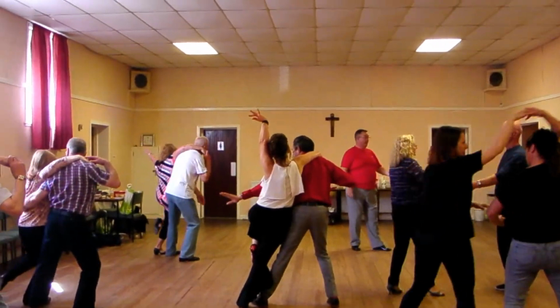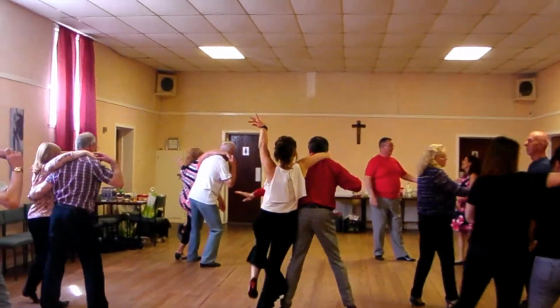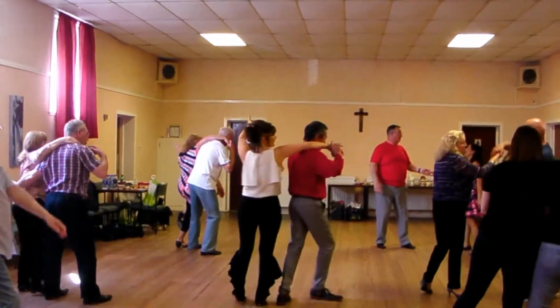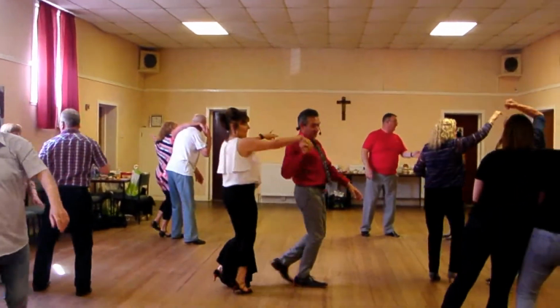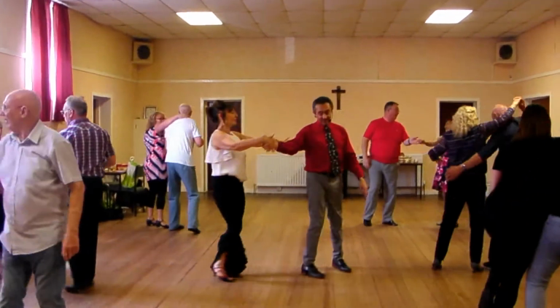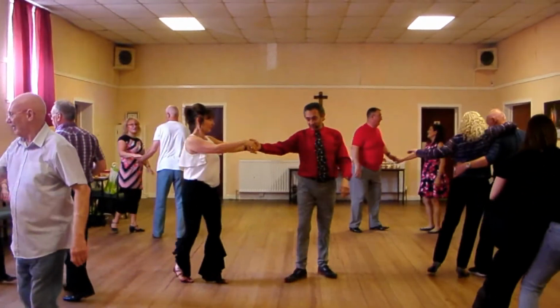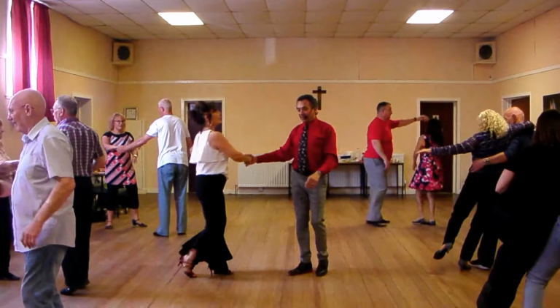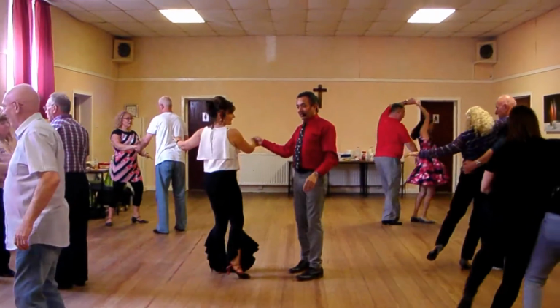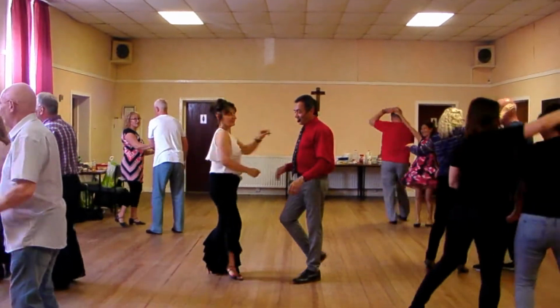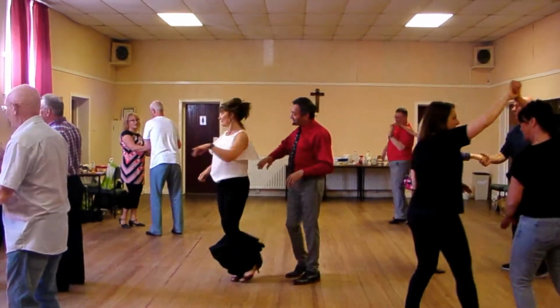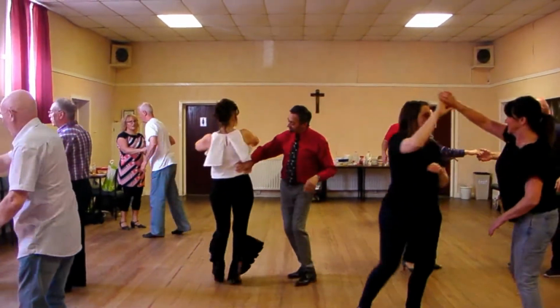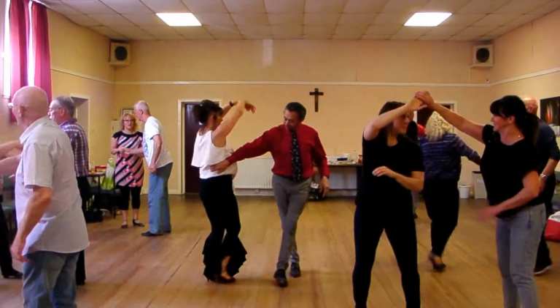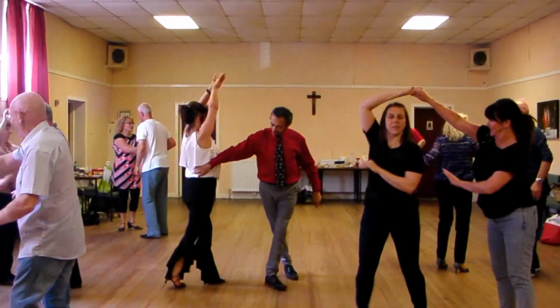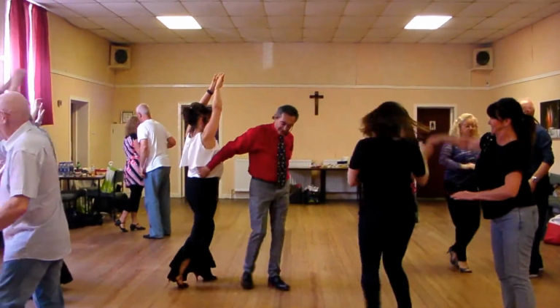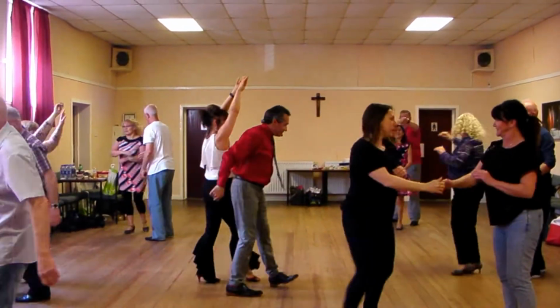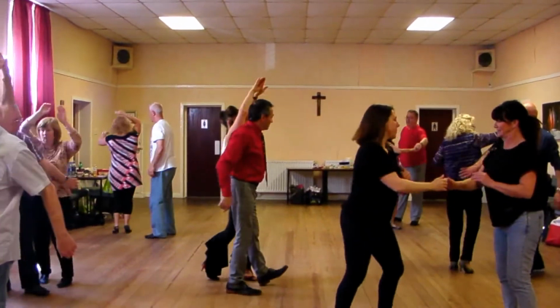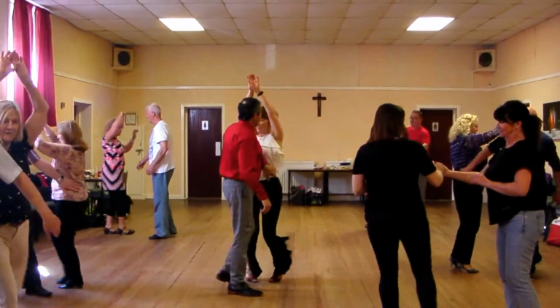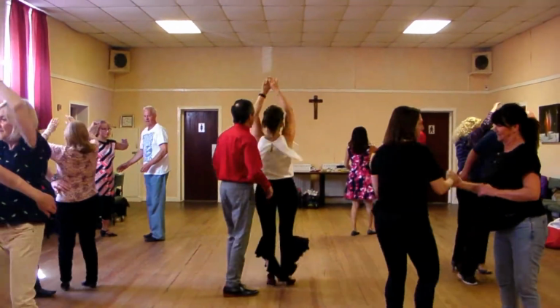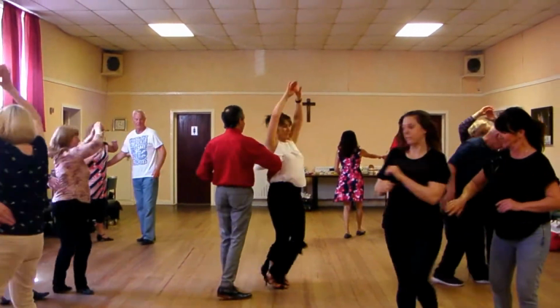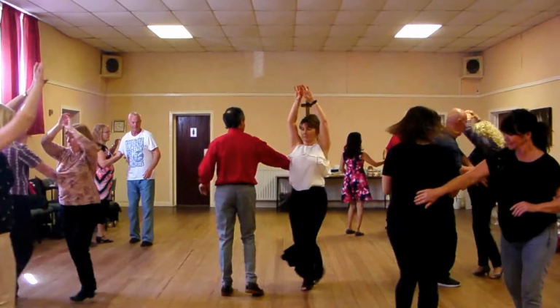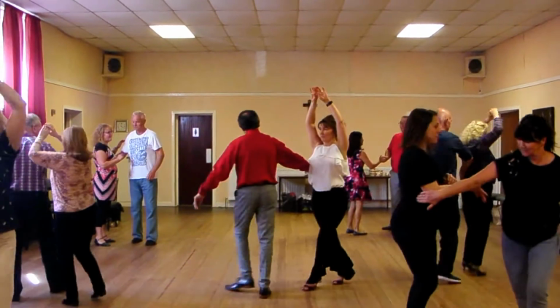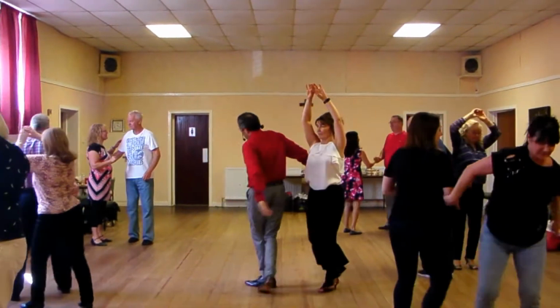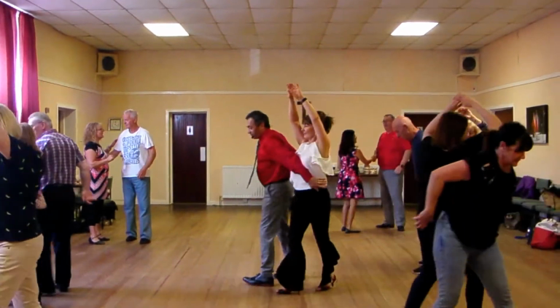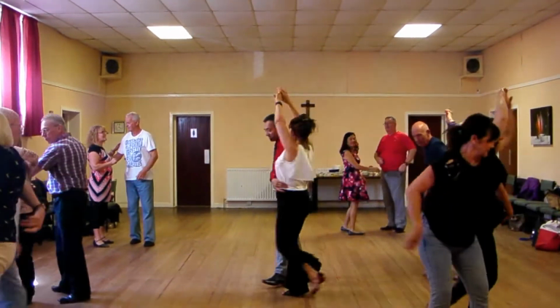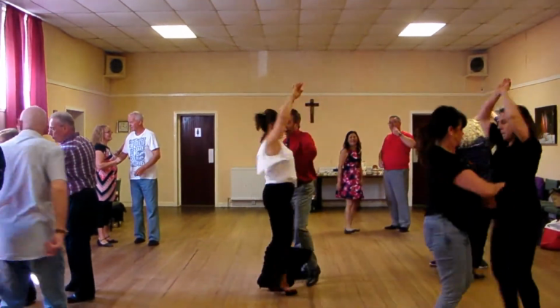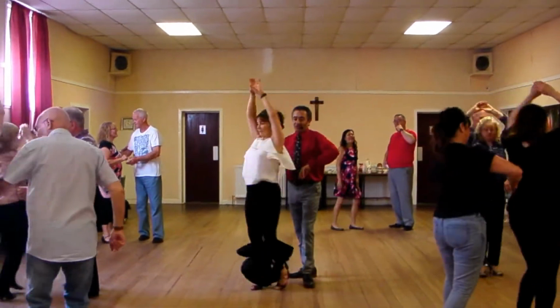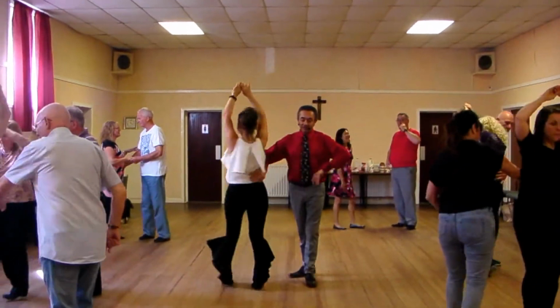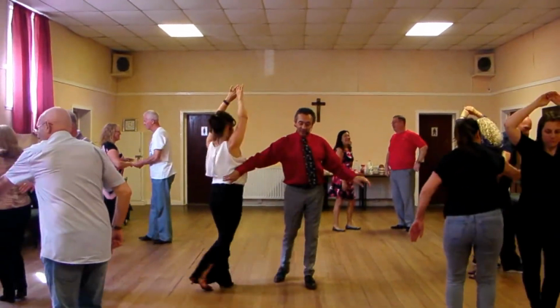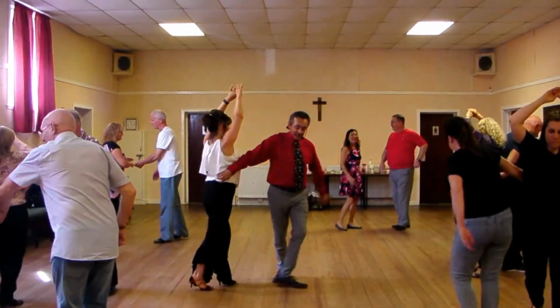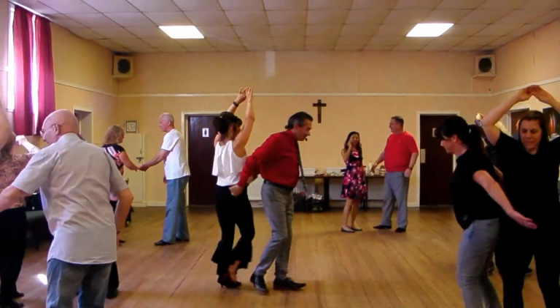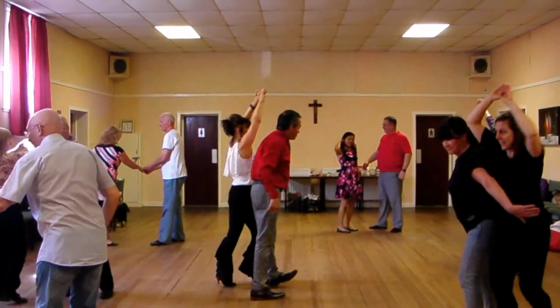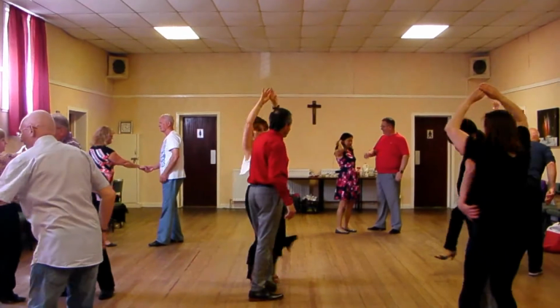Now, turn to face the lady, do a lady spin, catch around the waist, back, forward, turn, back, forward, turn, back, now do too many there.